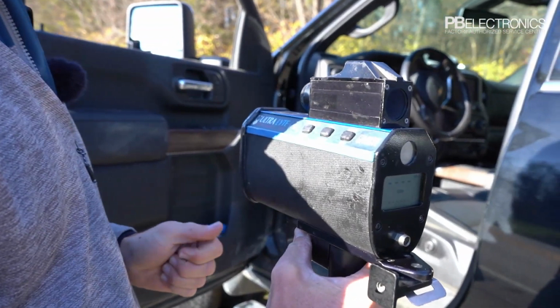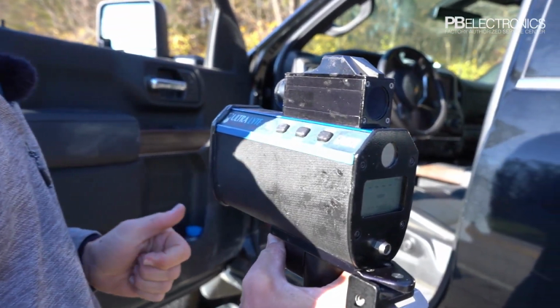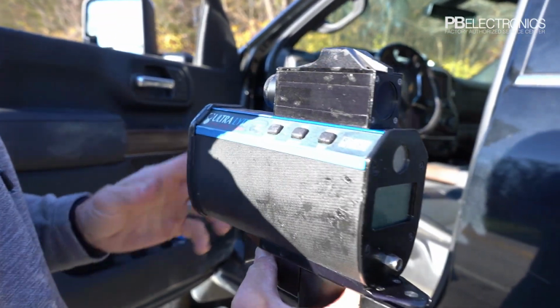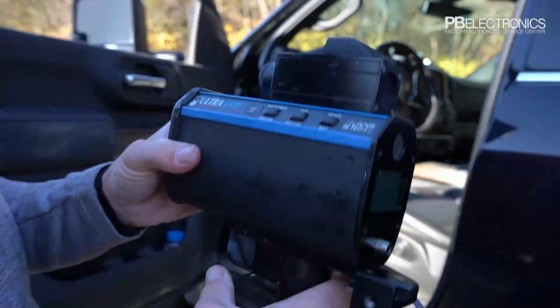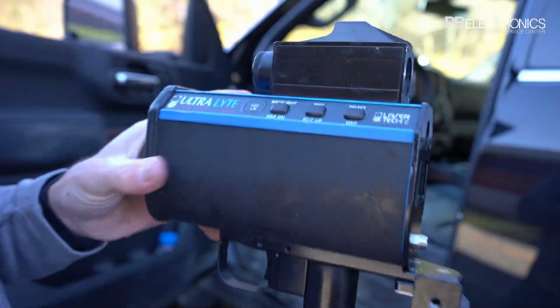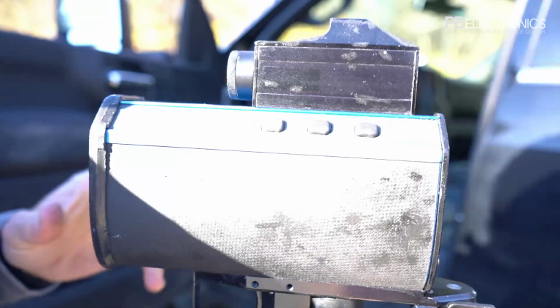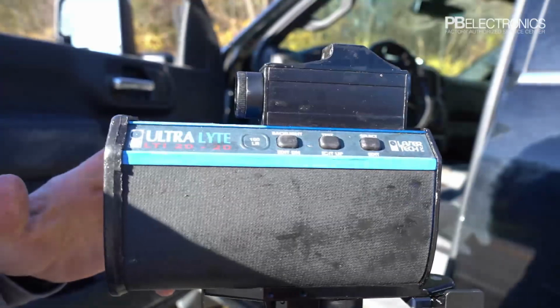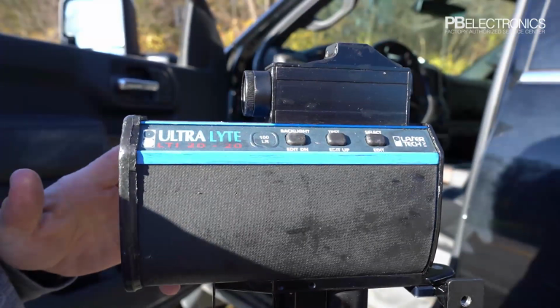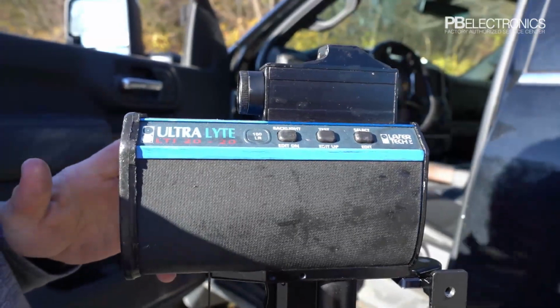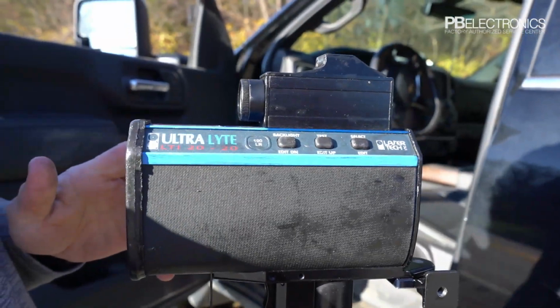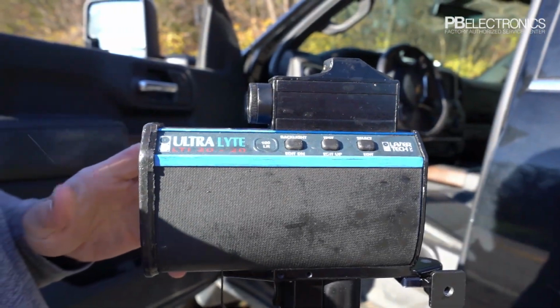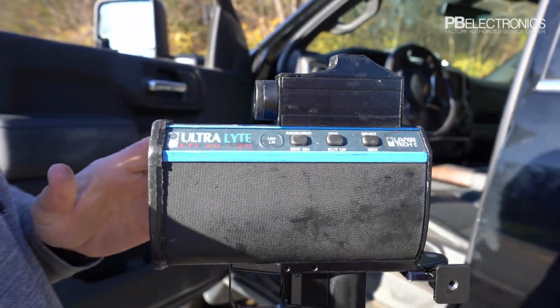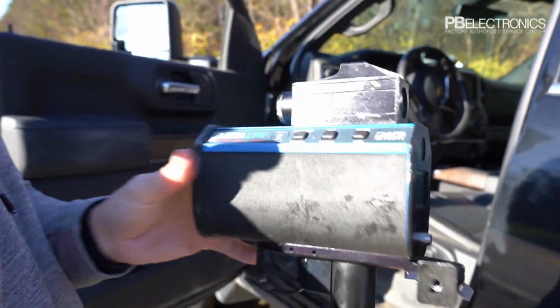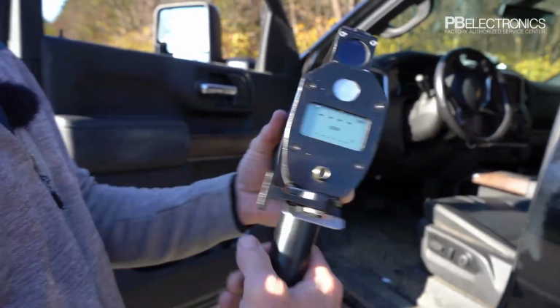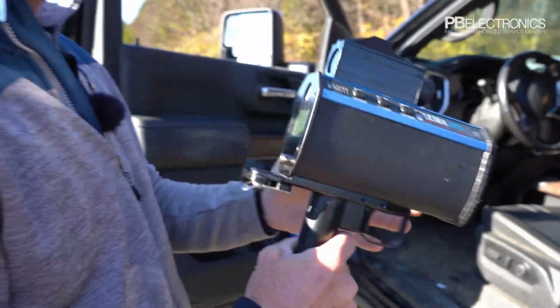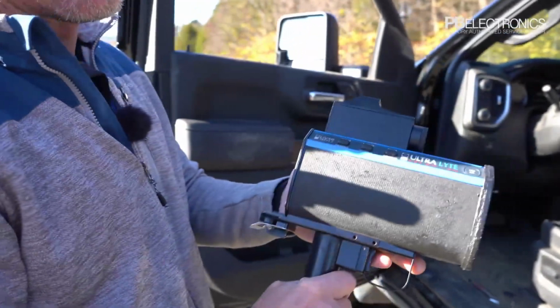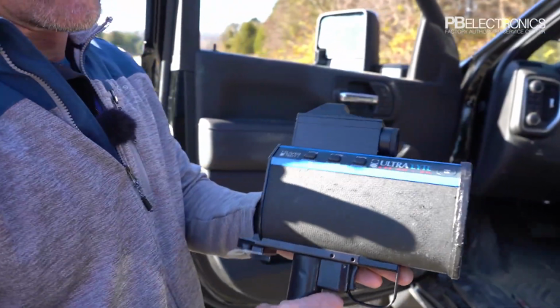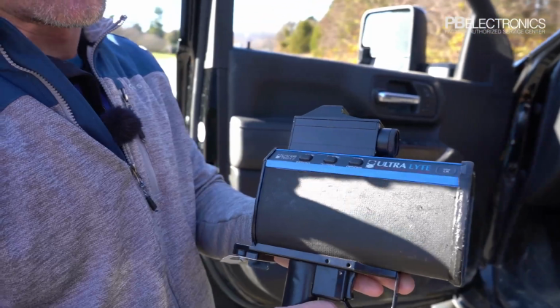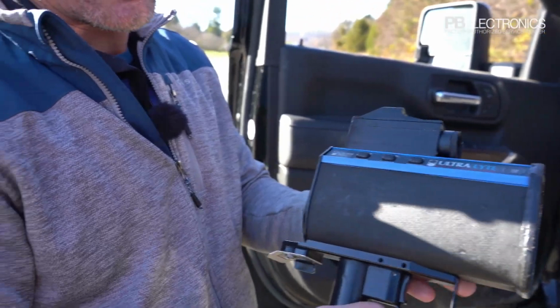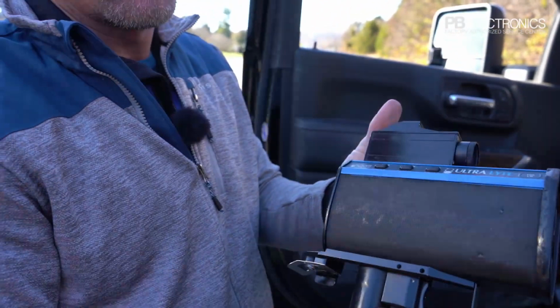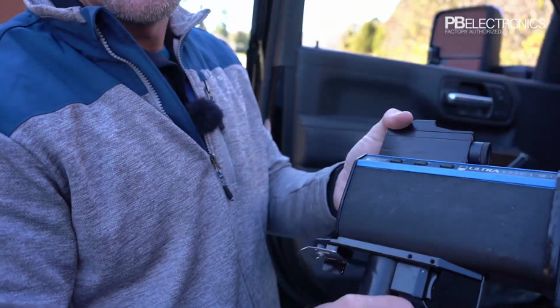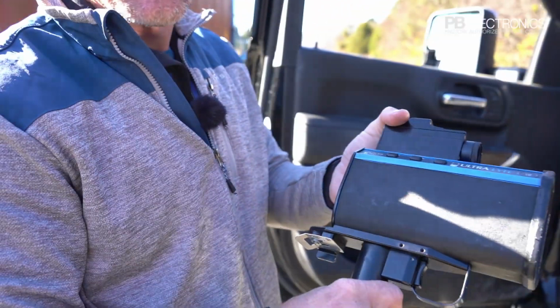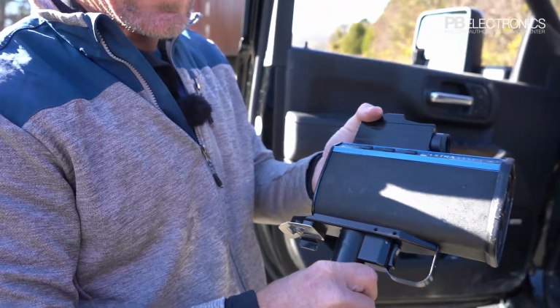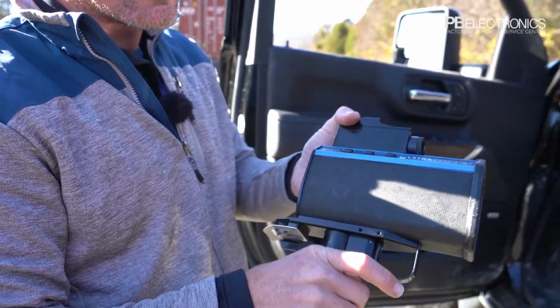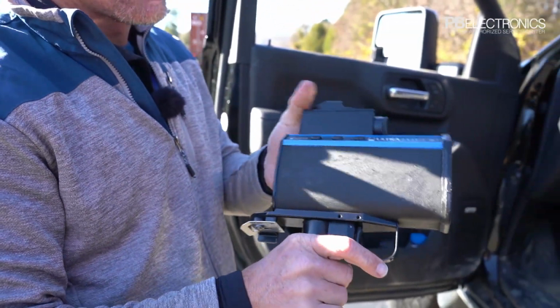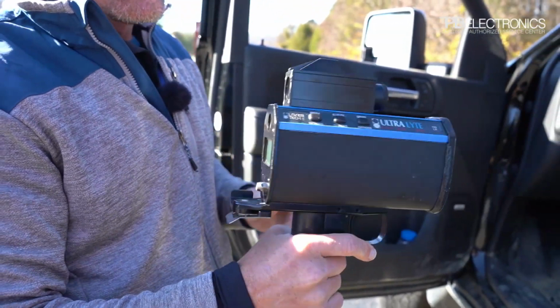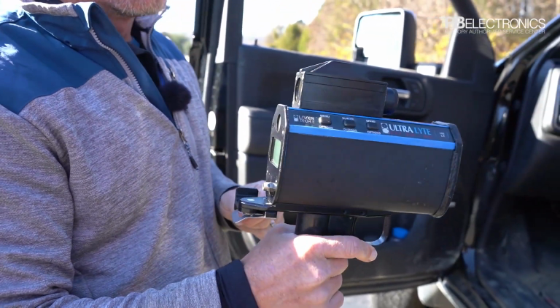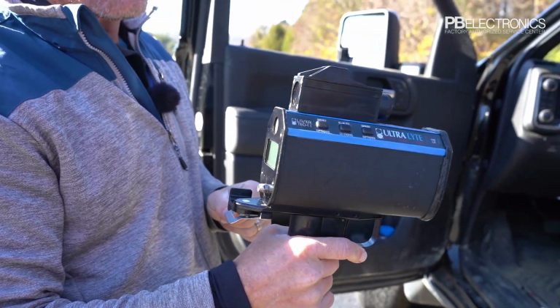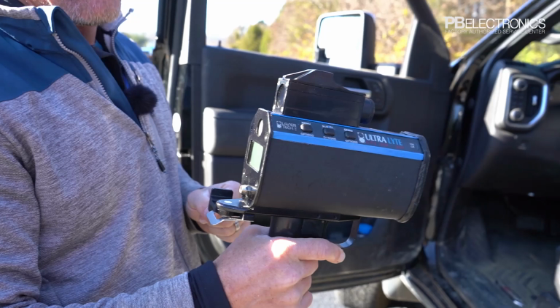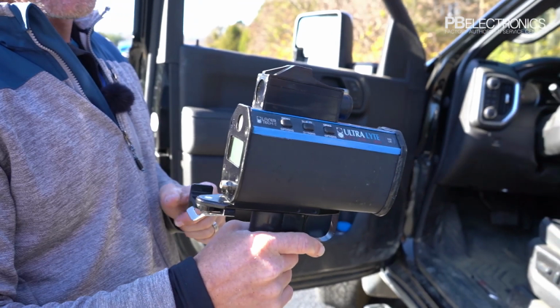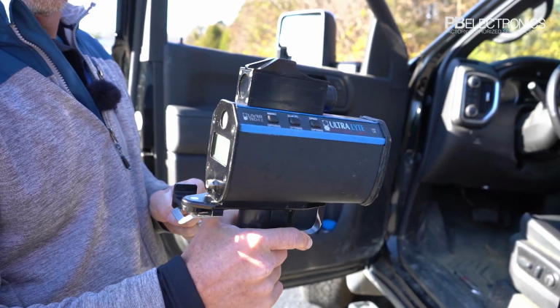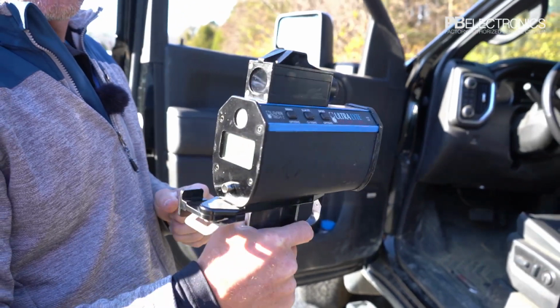That's basically all the features on this LTI Ultralight. This is a refurbished unit we use for testing. If you have any questions, let us know.